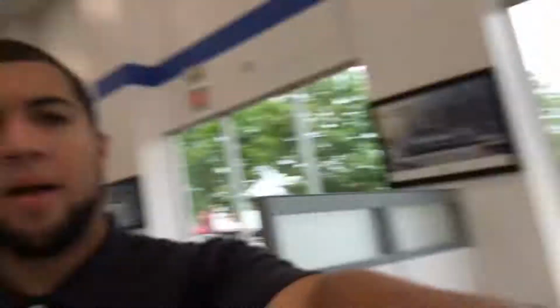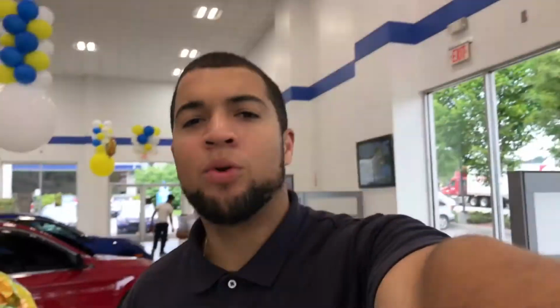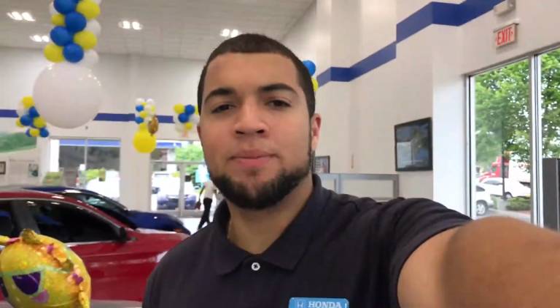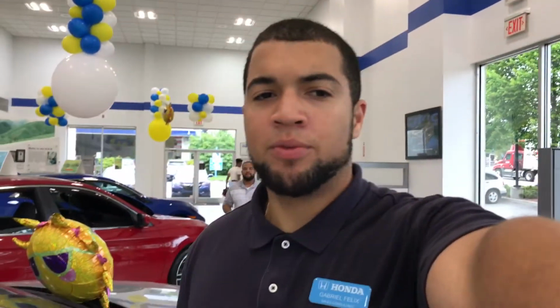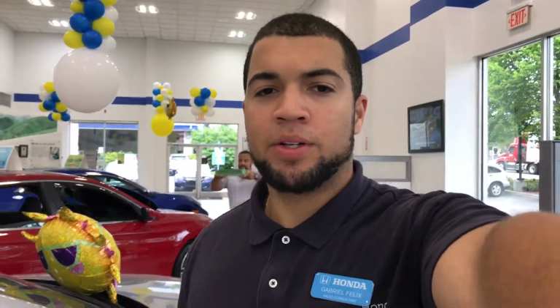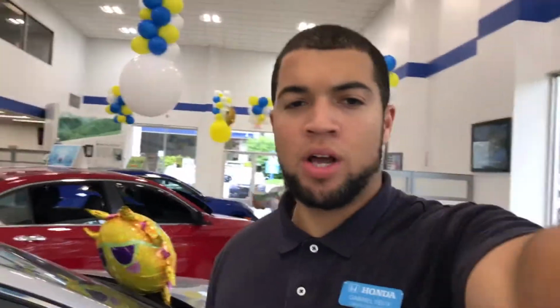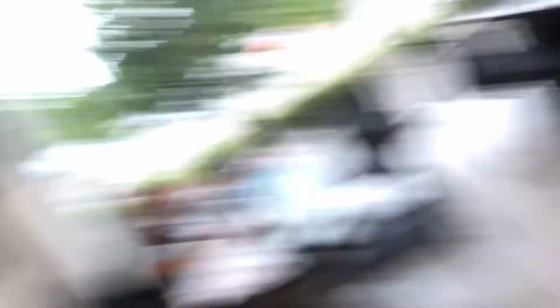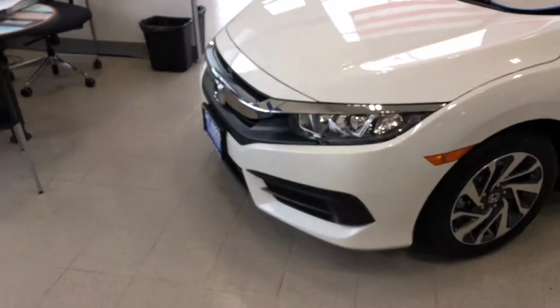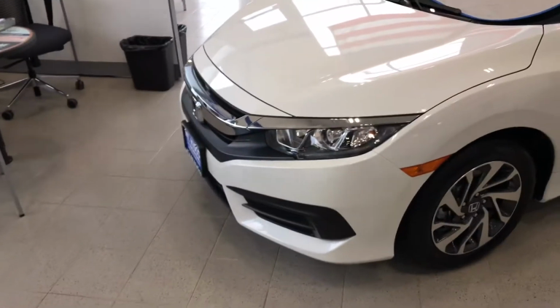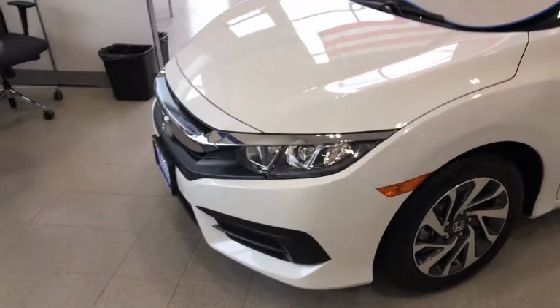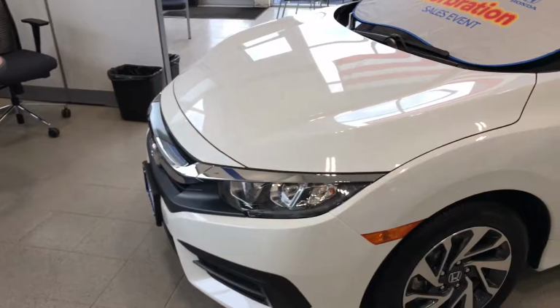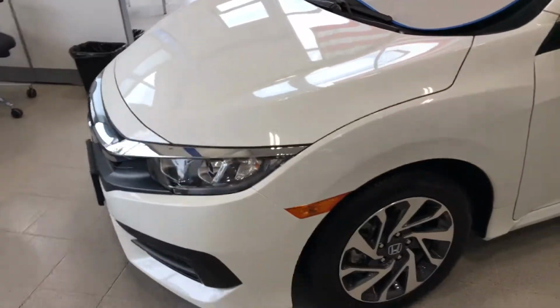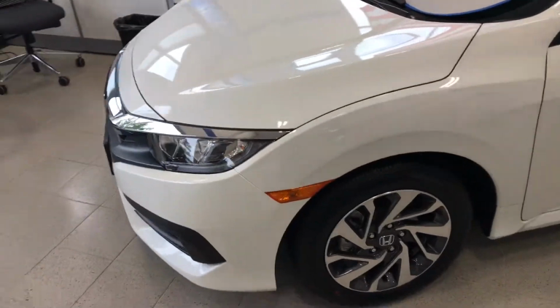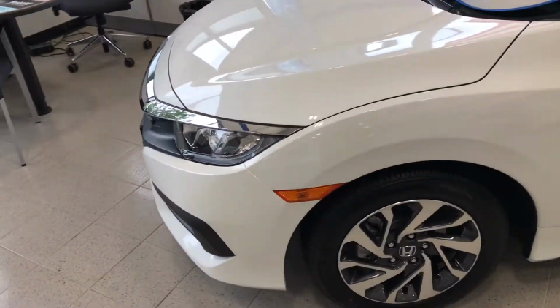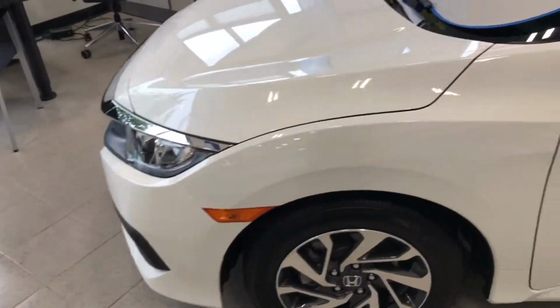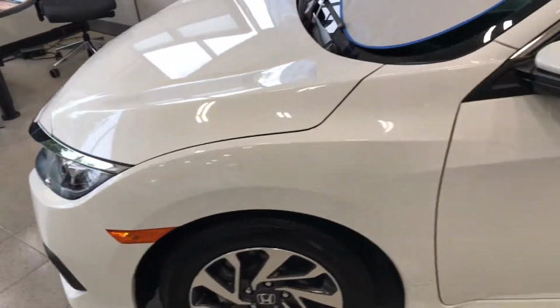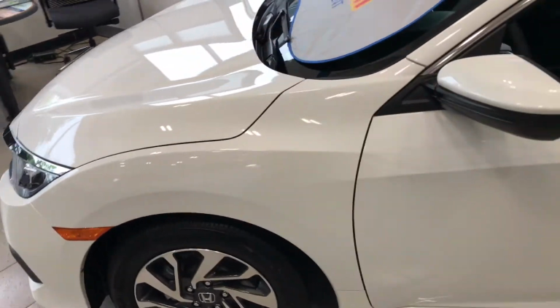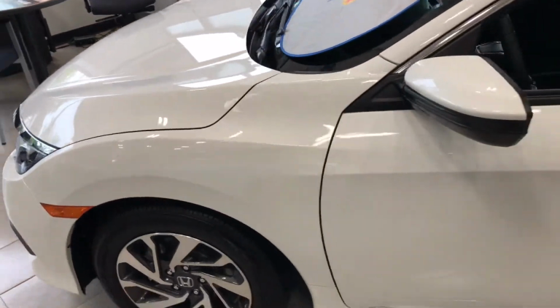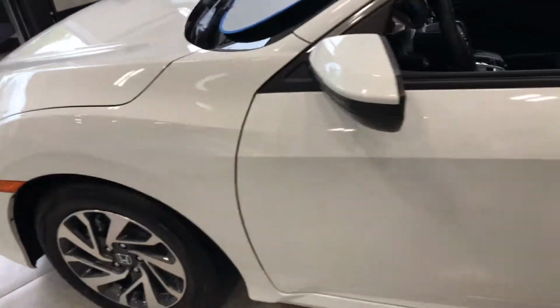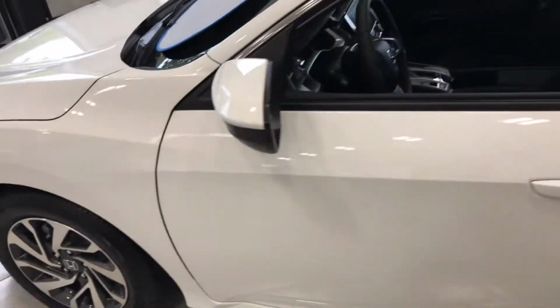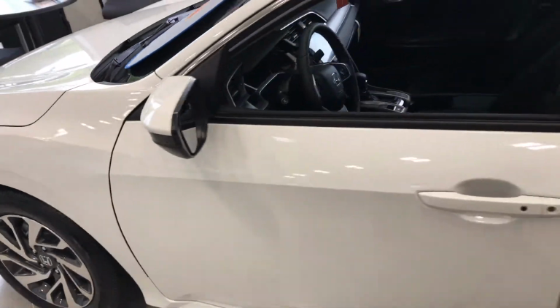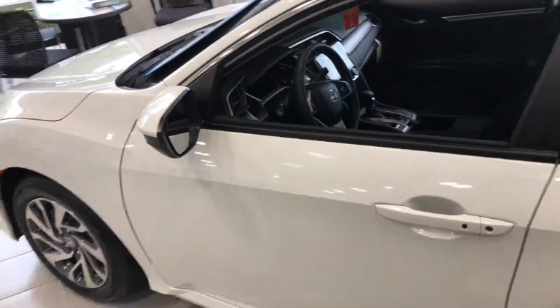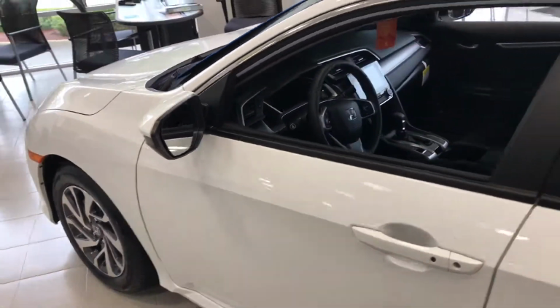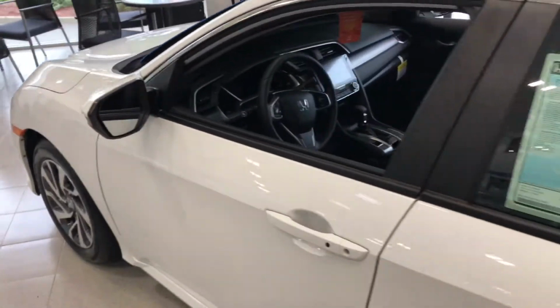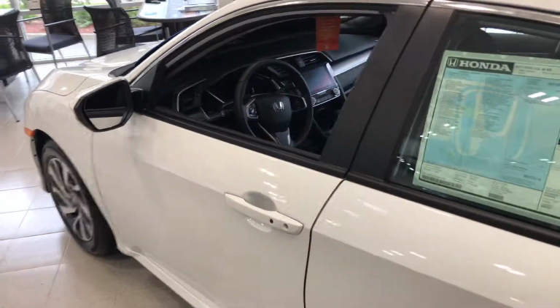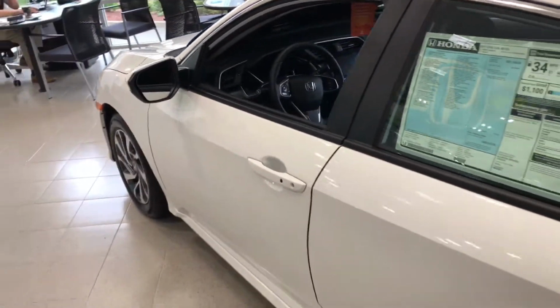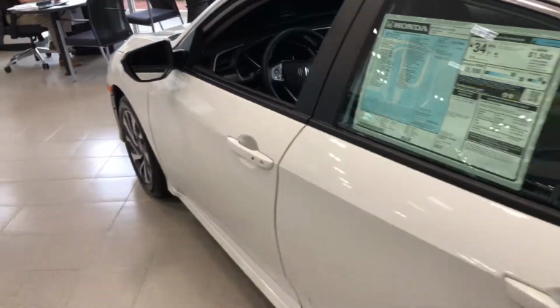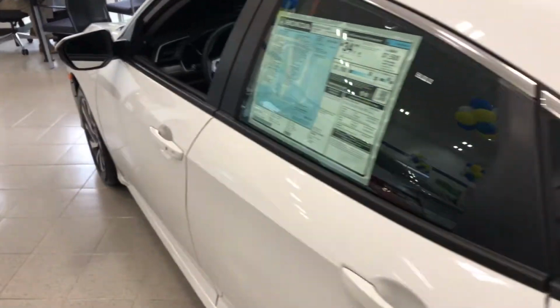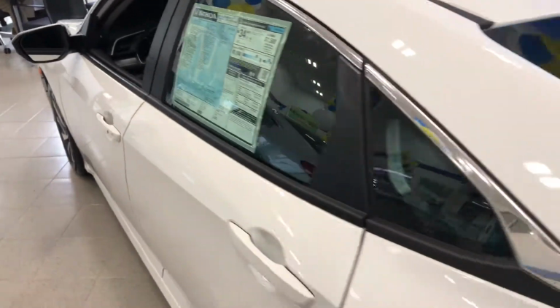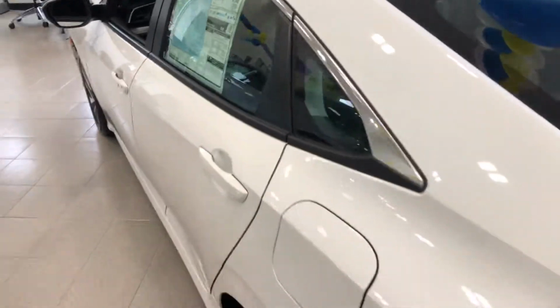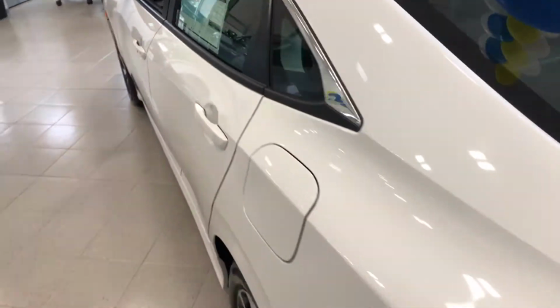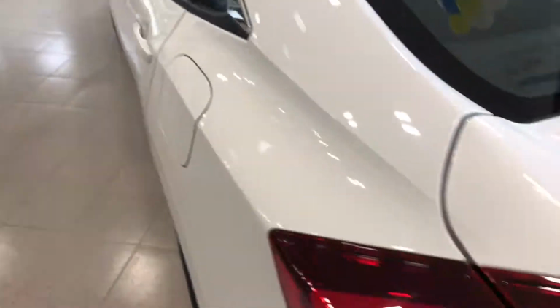Hello Lawrence, my name is Gabriel from Alcisco Honda, showing the 2017 Honda Accord EX. This is the EX model that you inquired about — this is one I currently have on my showroom floor in white with a black interior.